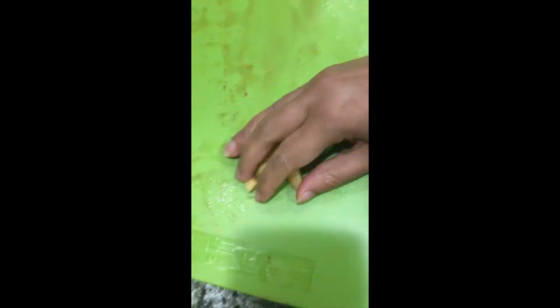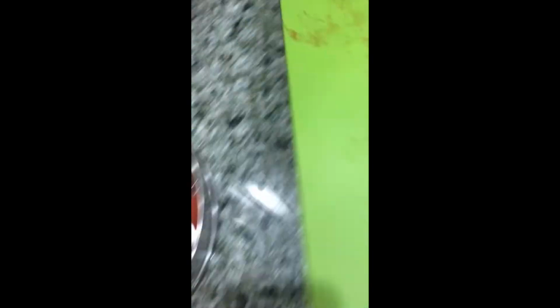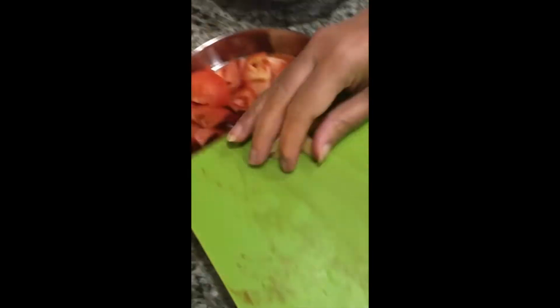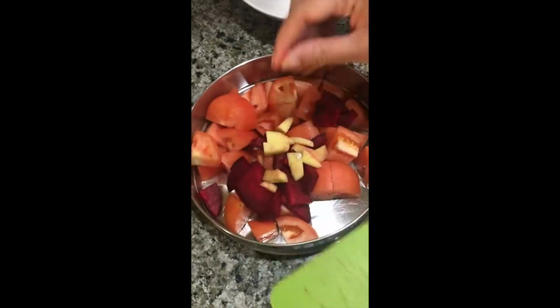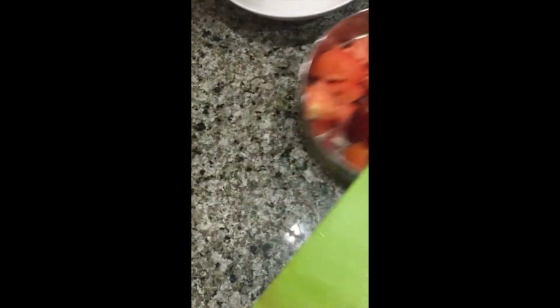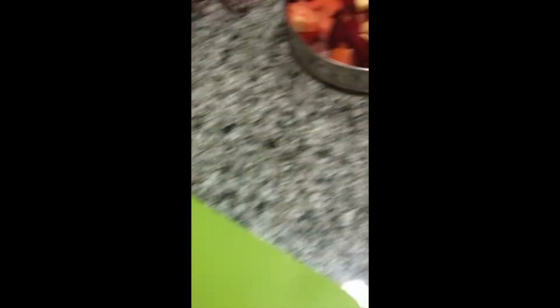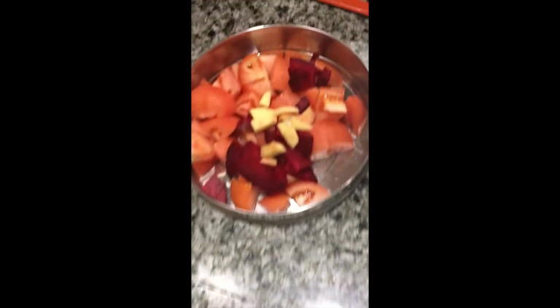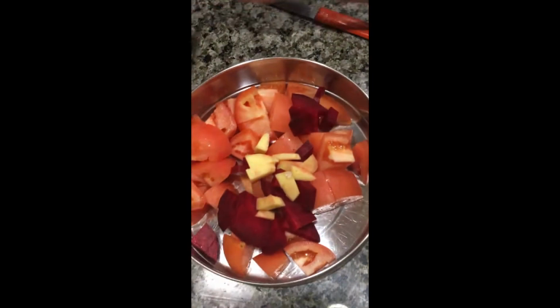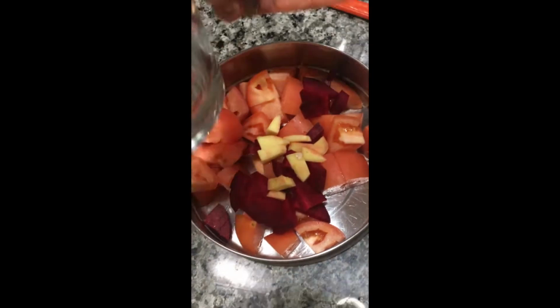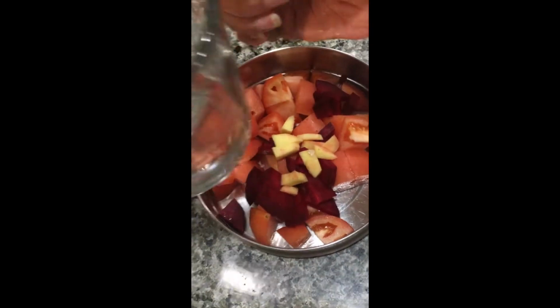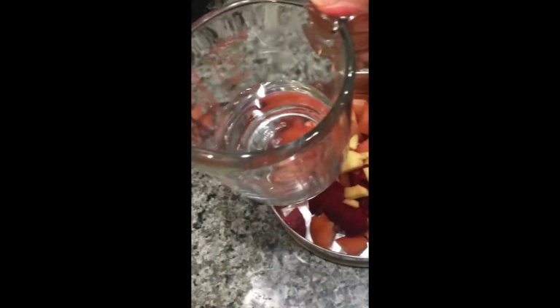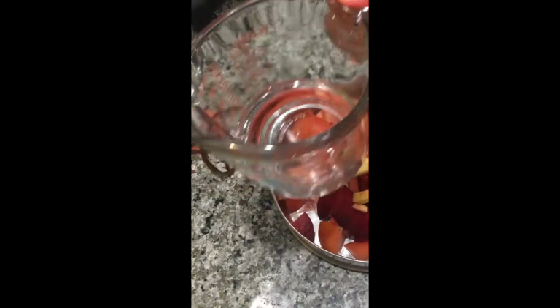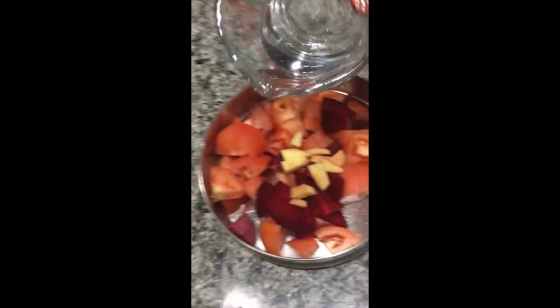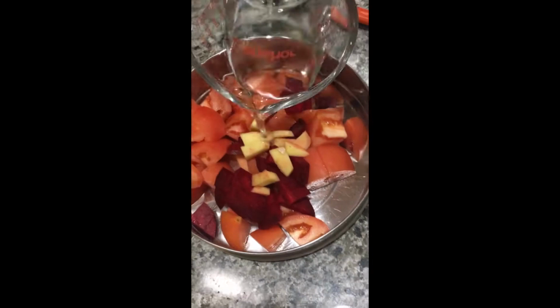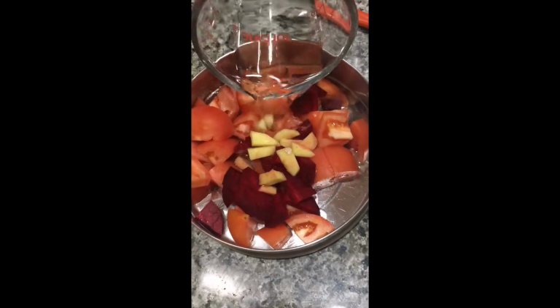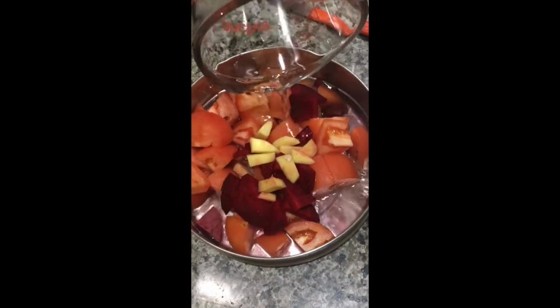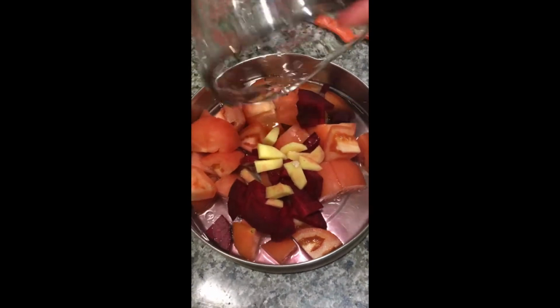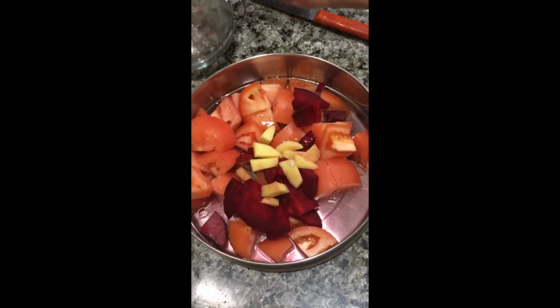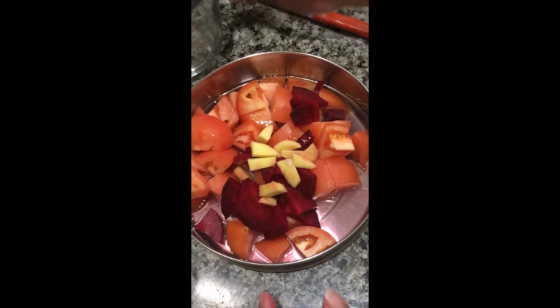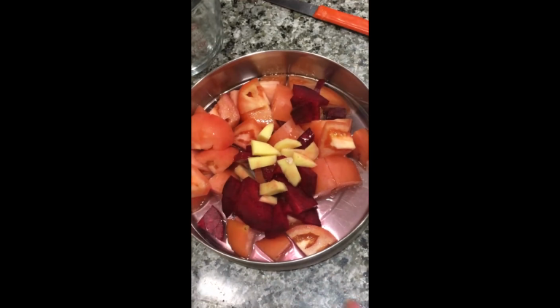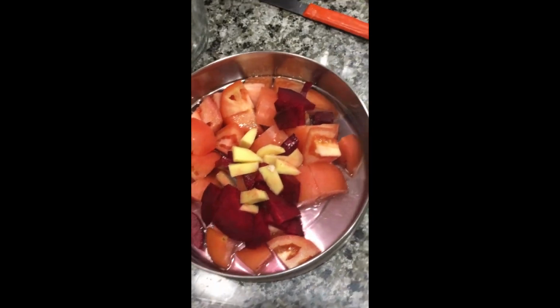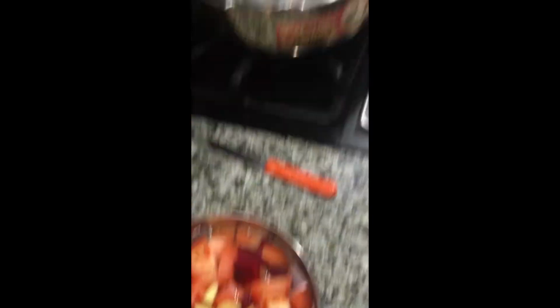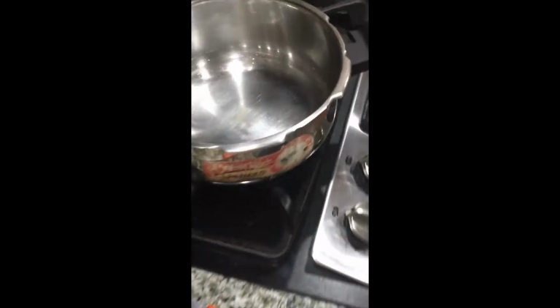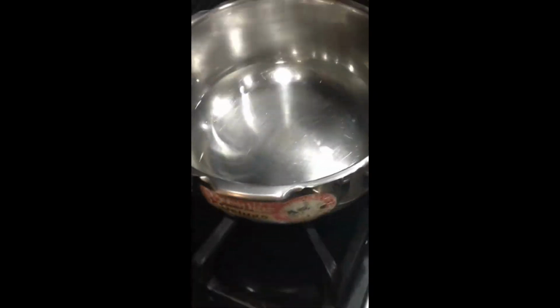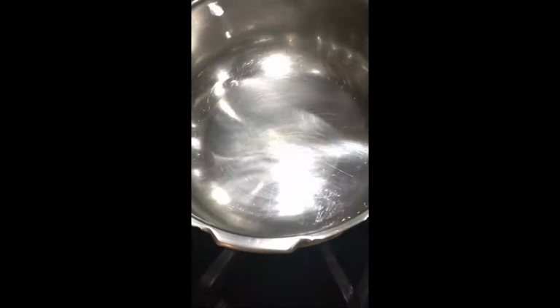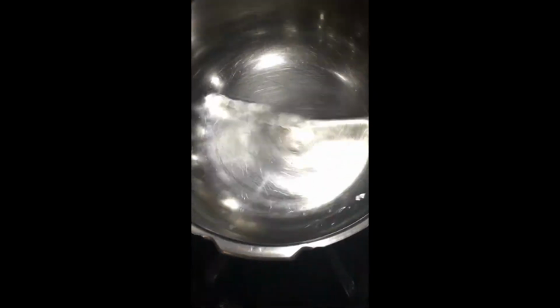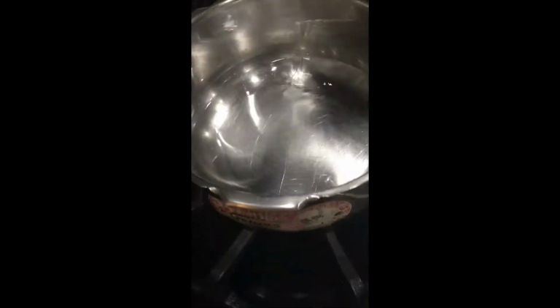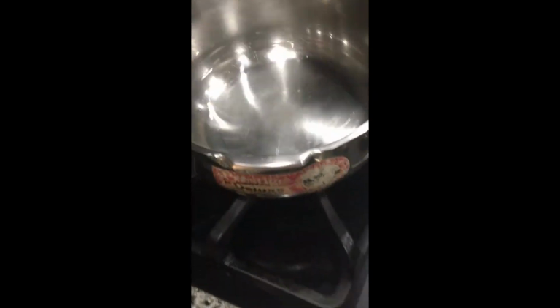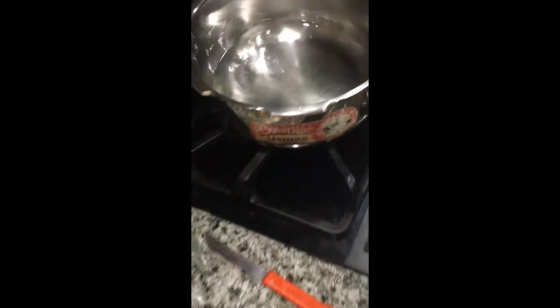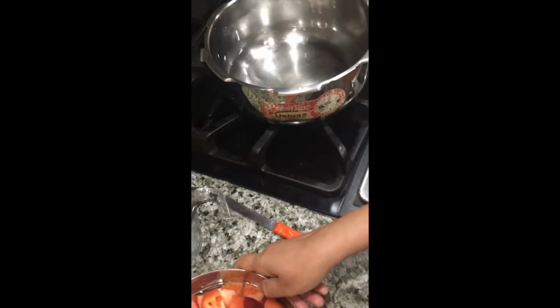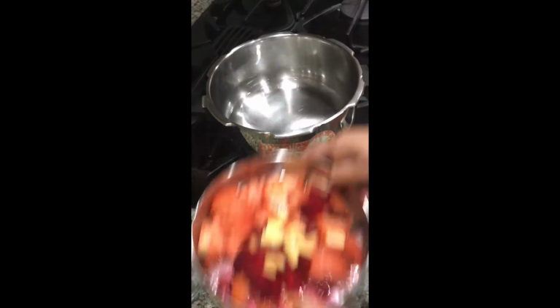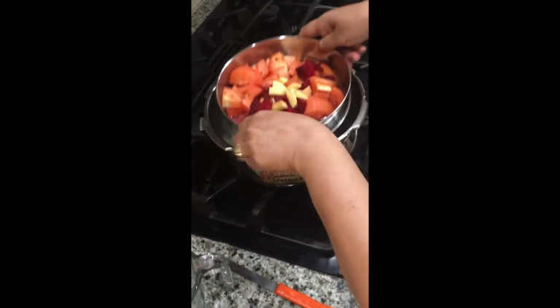Now chop ginger and add it along with the tomatoes too. Now add one cup of water and pressure cook this for three whistles.